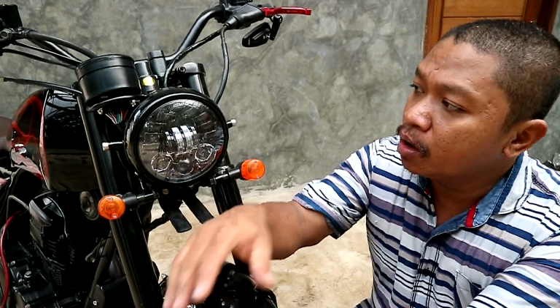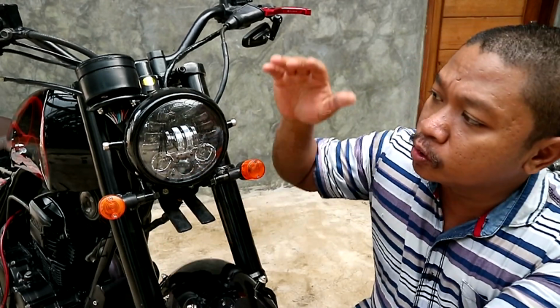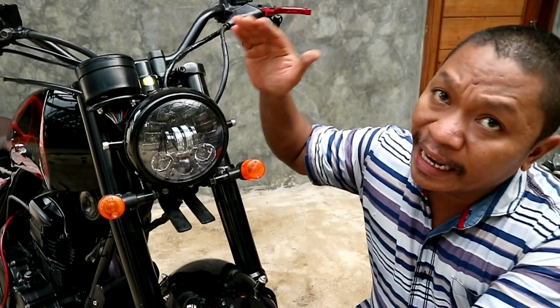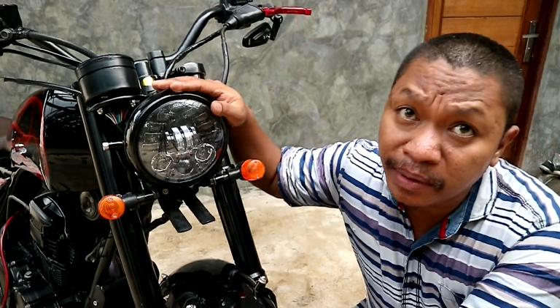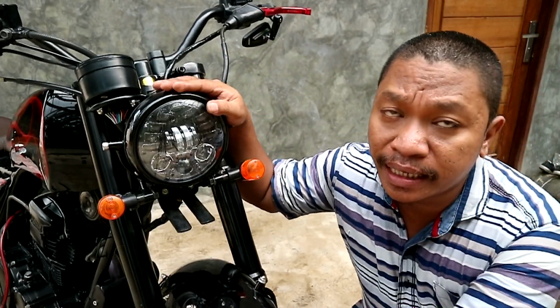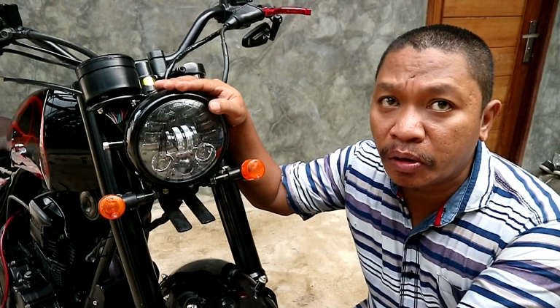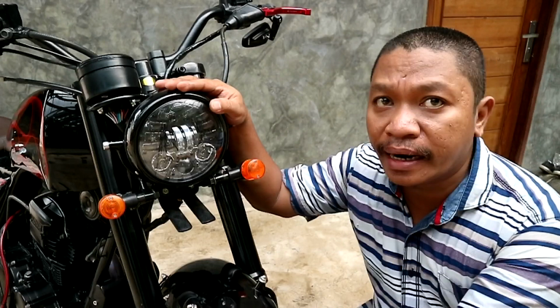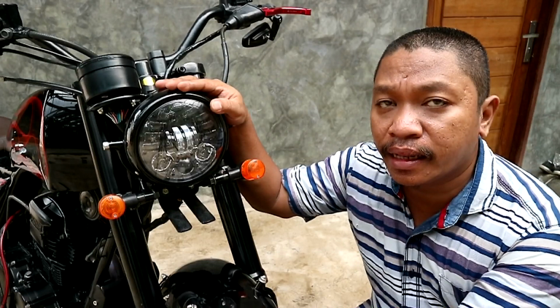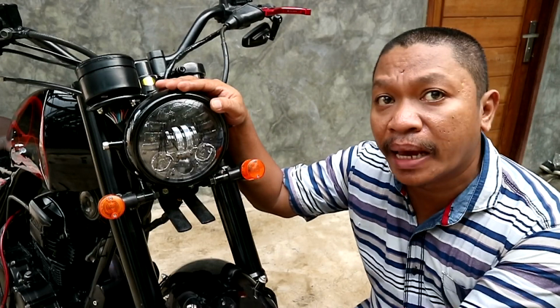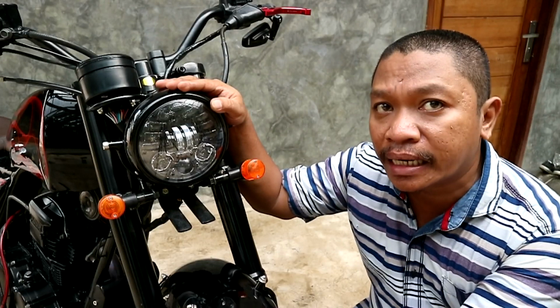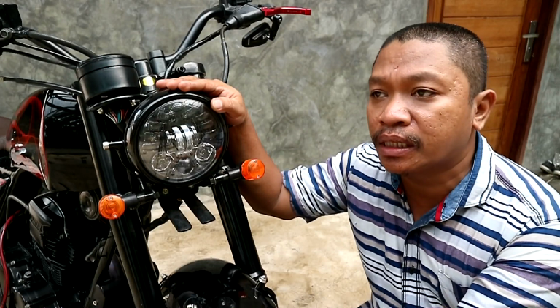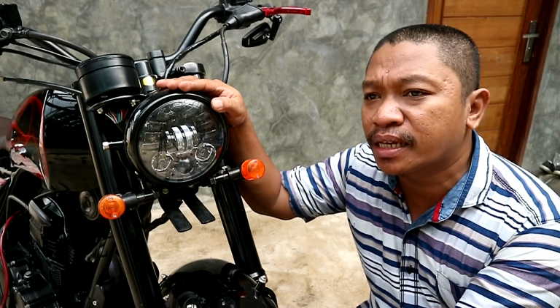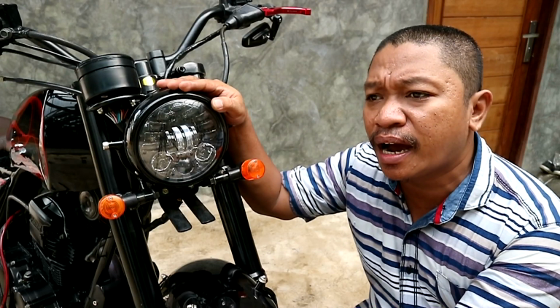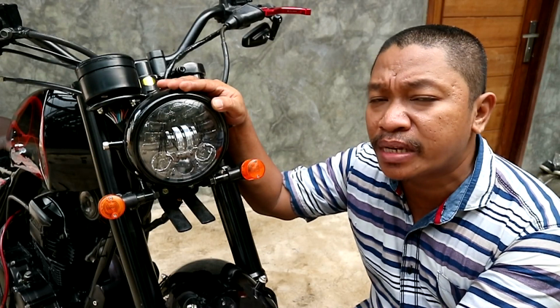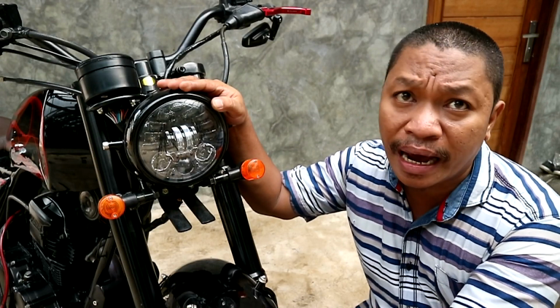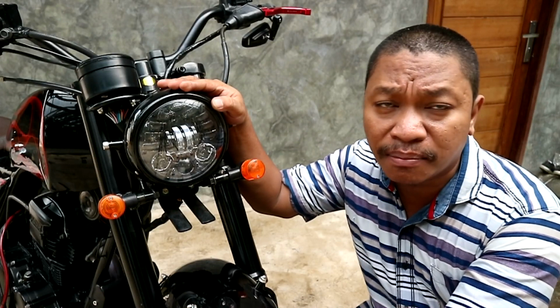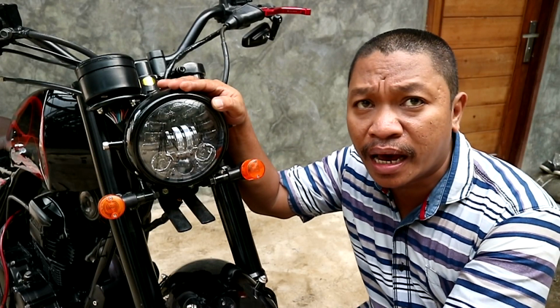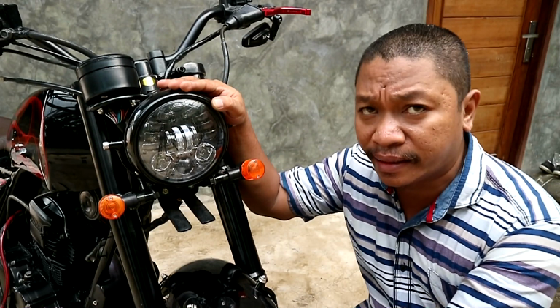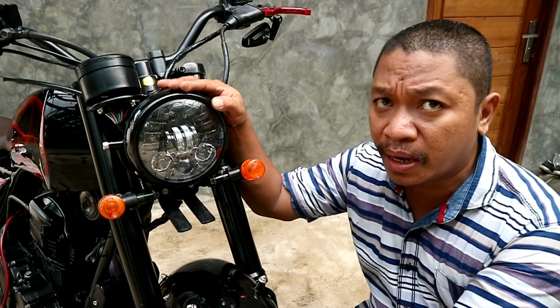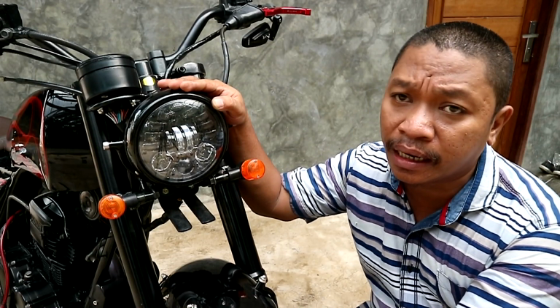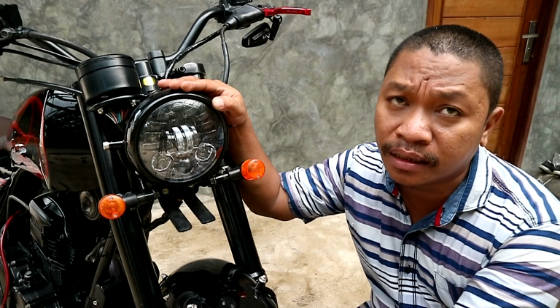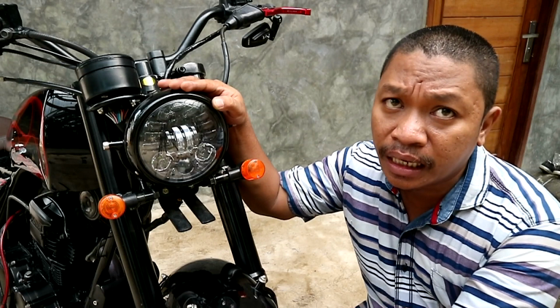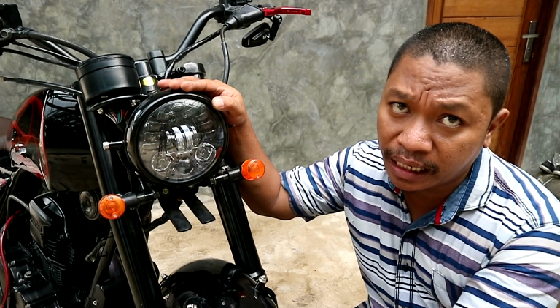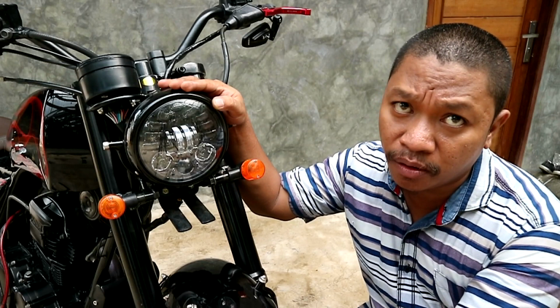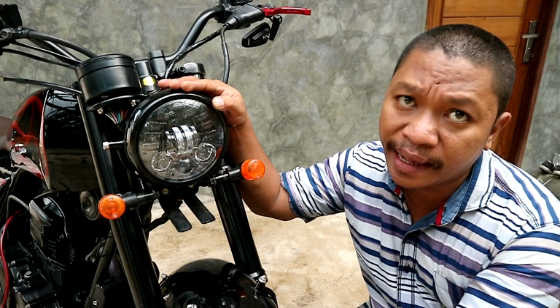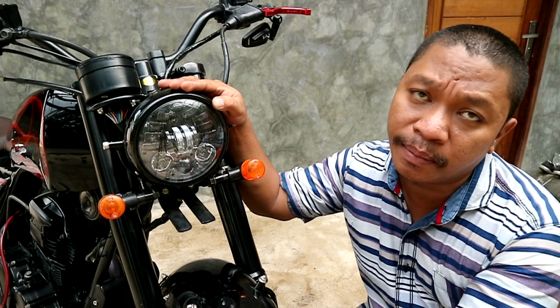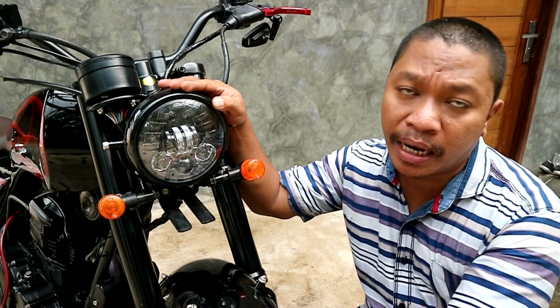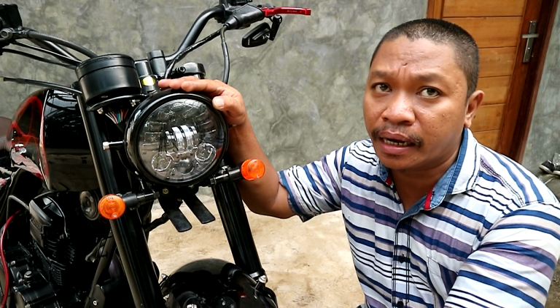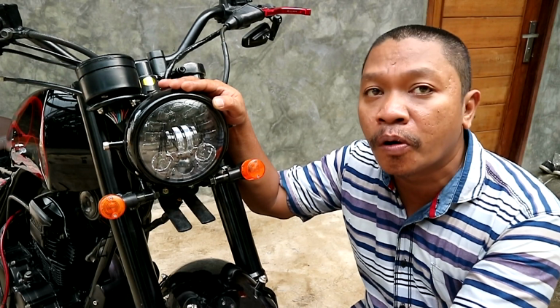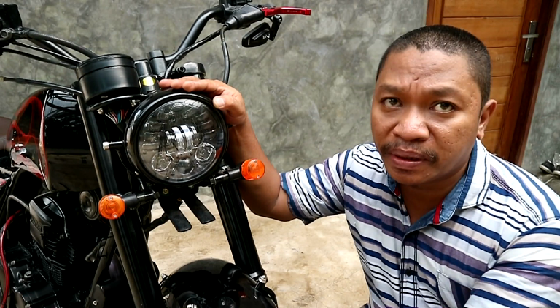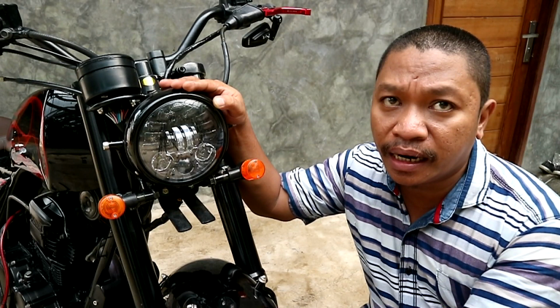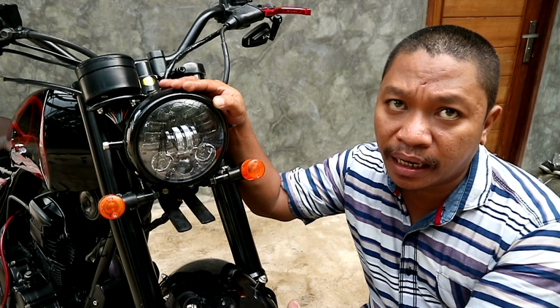For the headlight, we use a Daymaker headlight, as is usual for Senja Customs — we always use a Daymaker headlight.